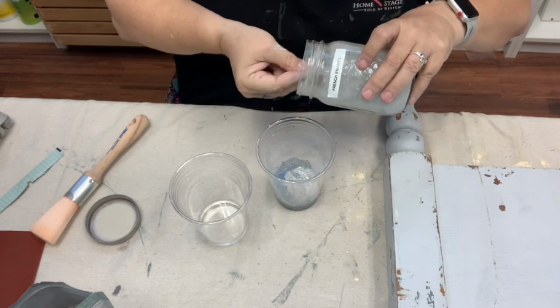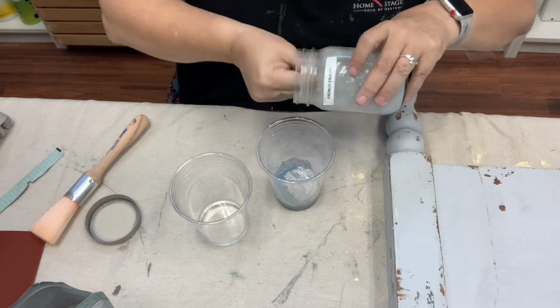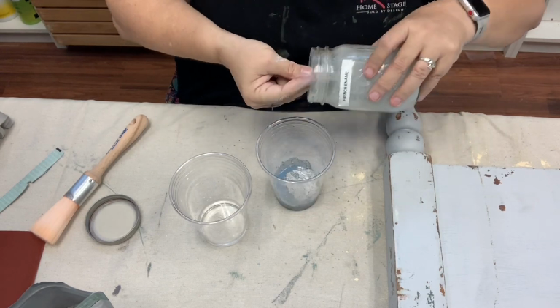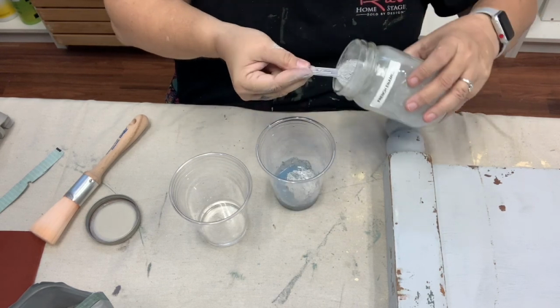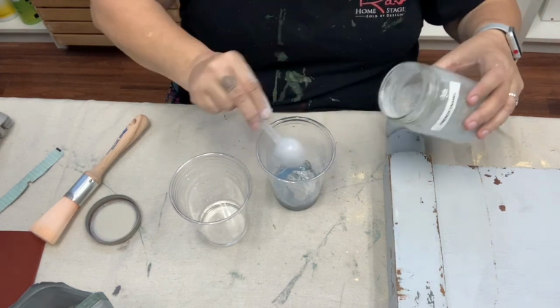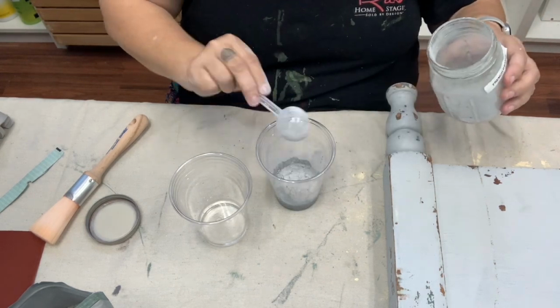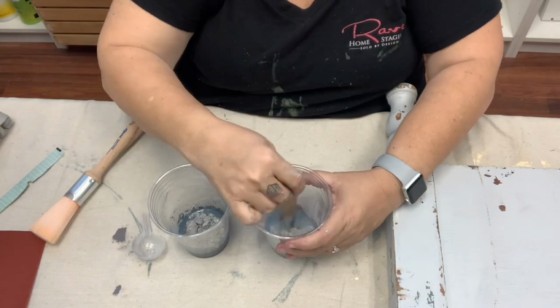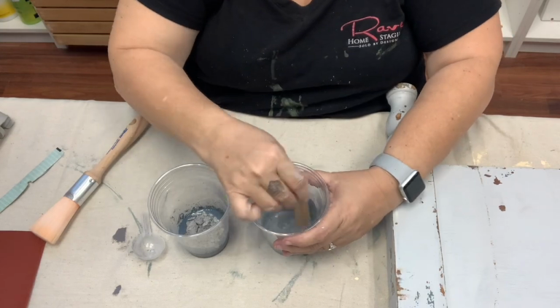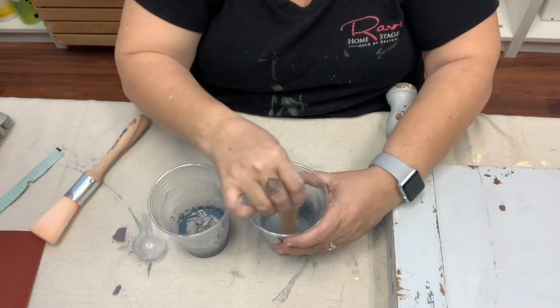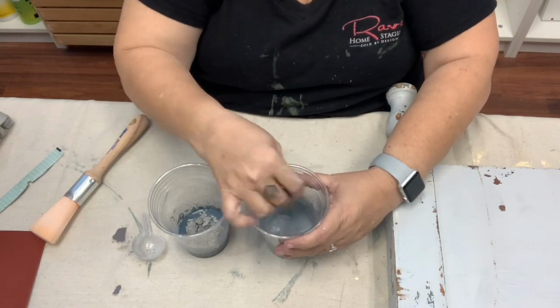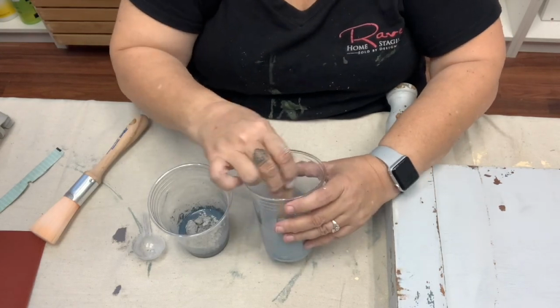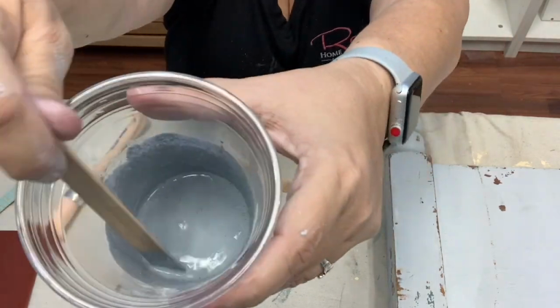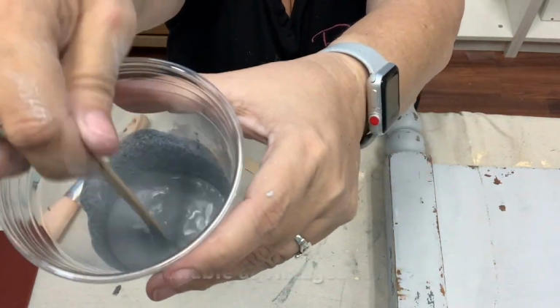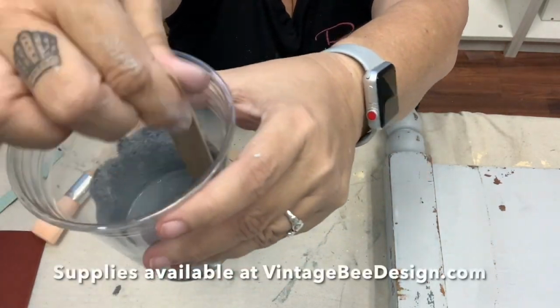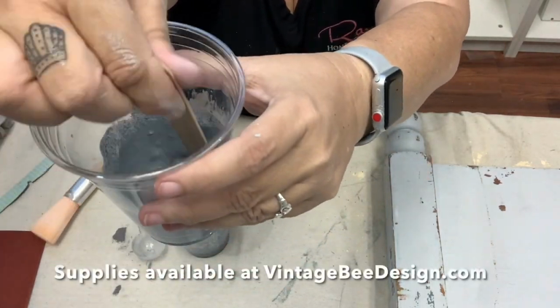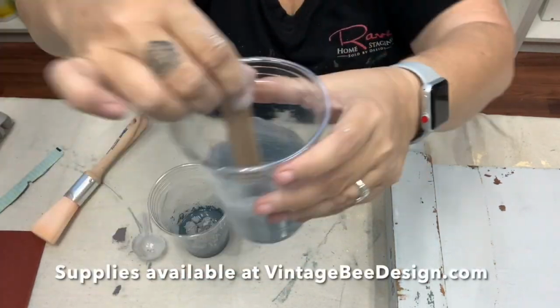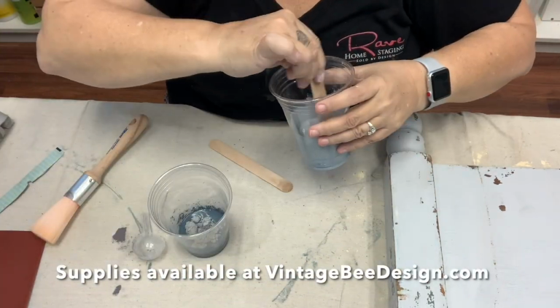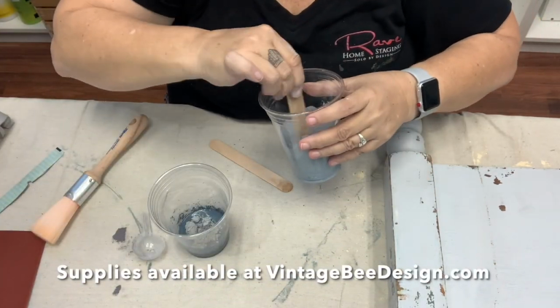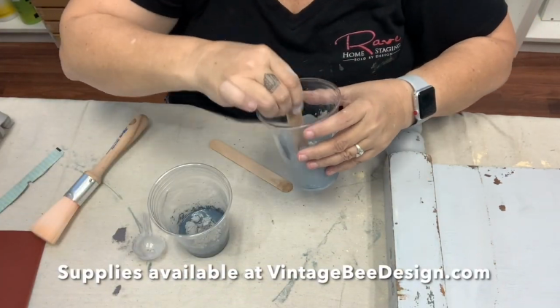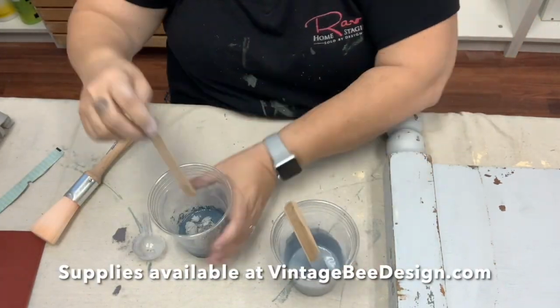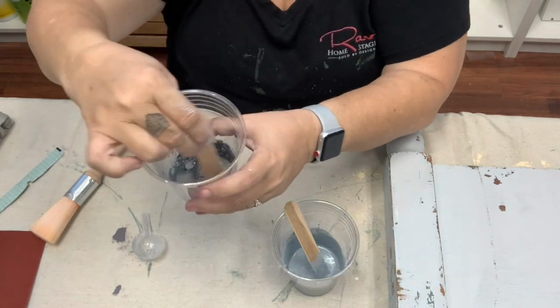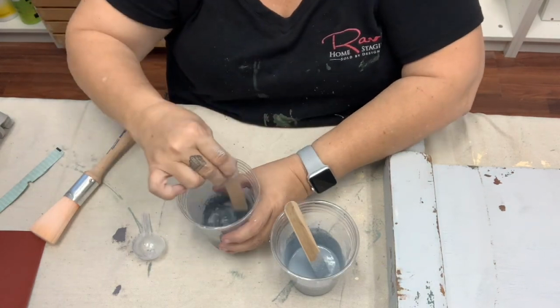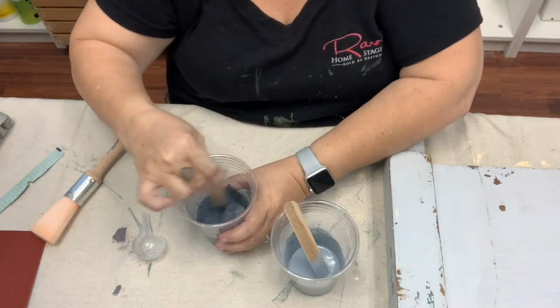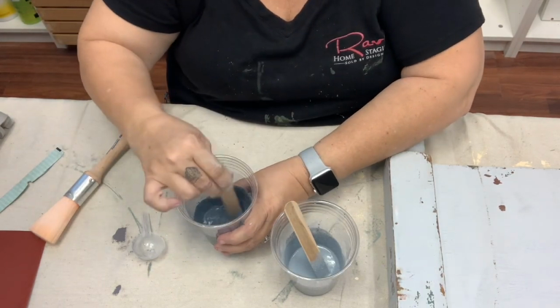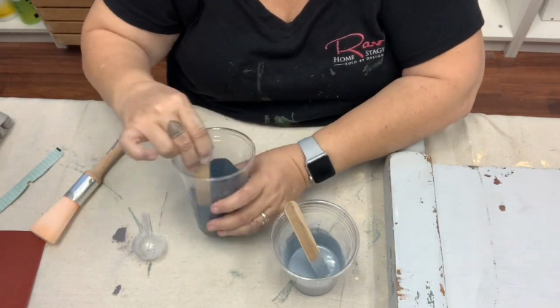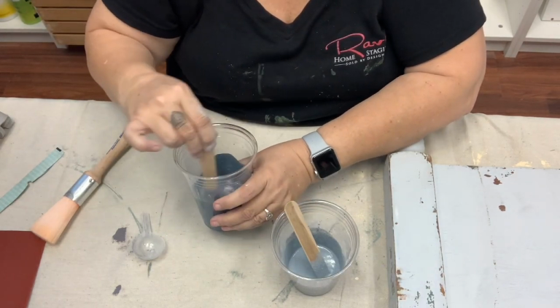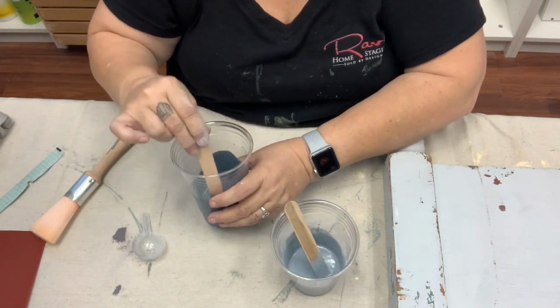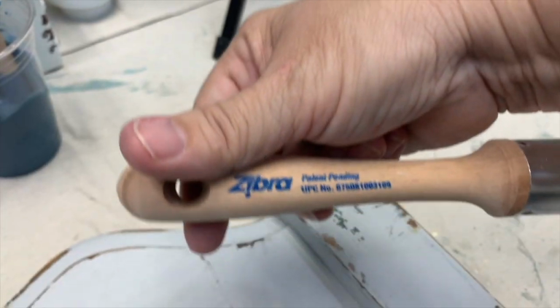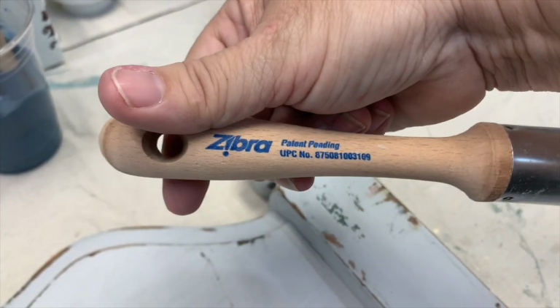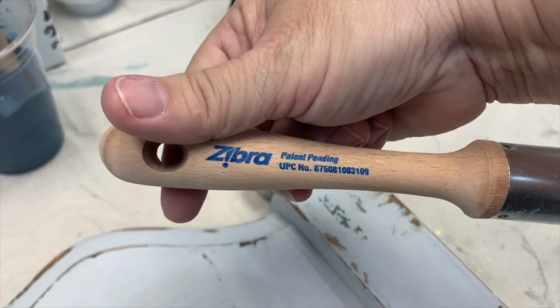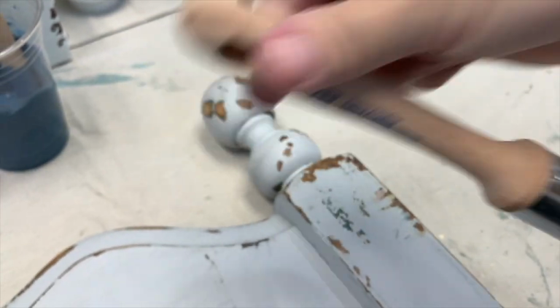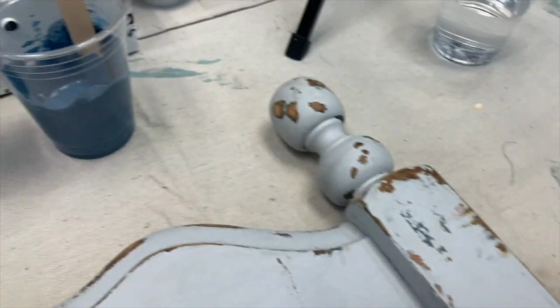It is simply one part powder to one part water. Using hot water helps but it's not required. After I mixed it up I just let it sit for a few minutes.